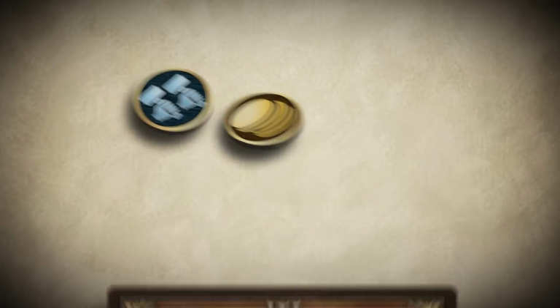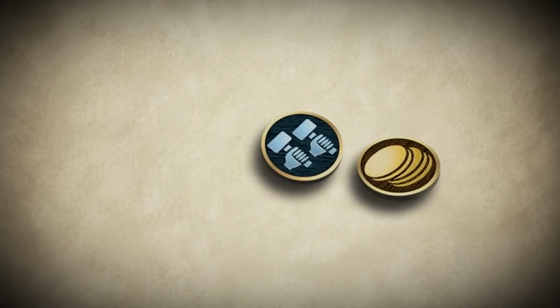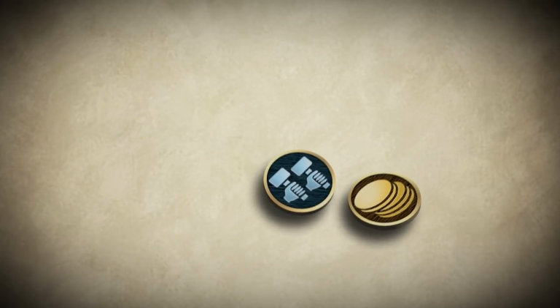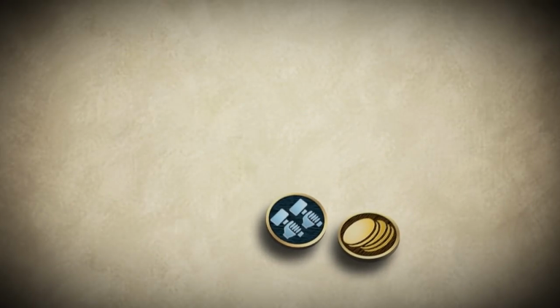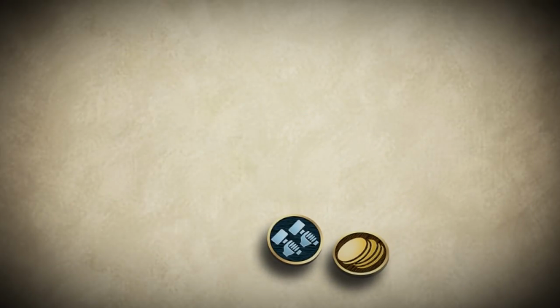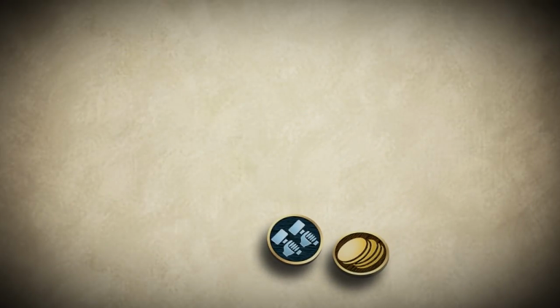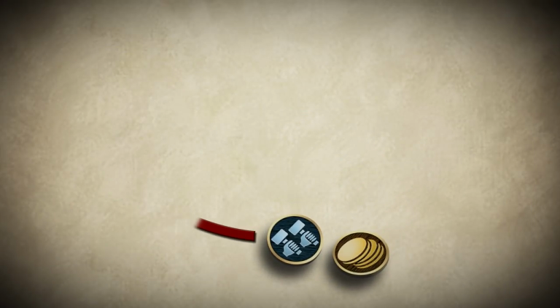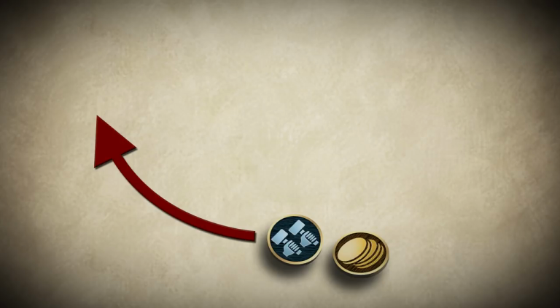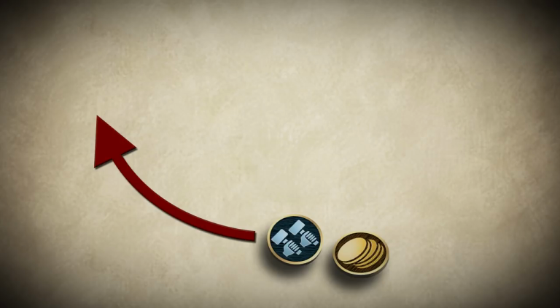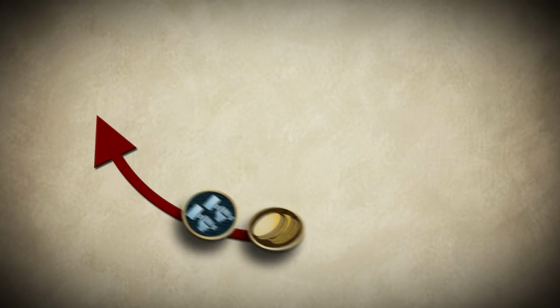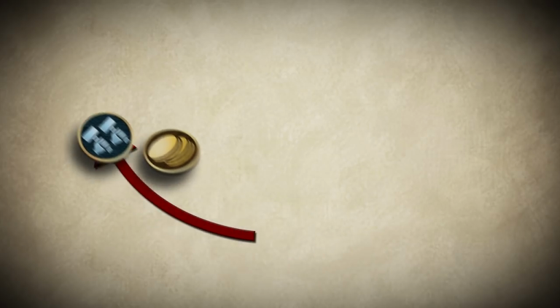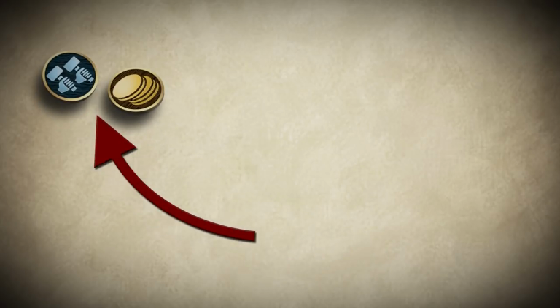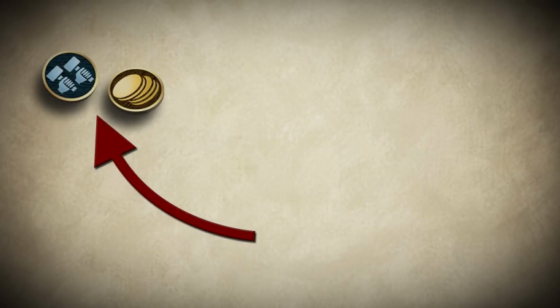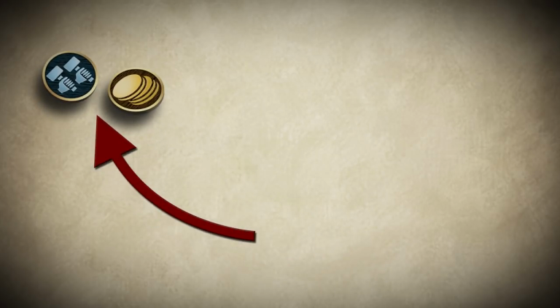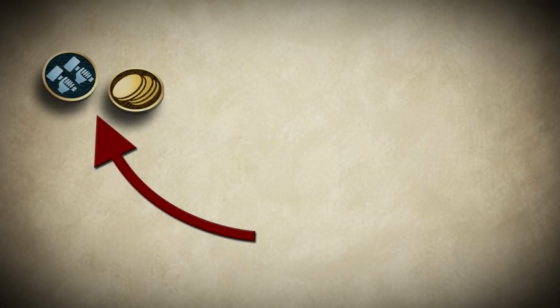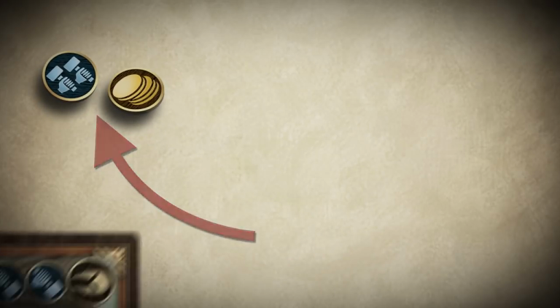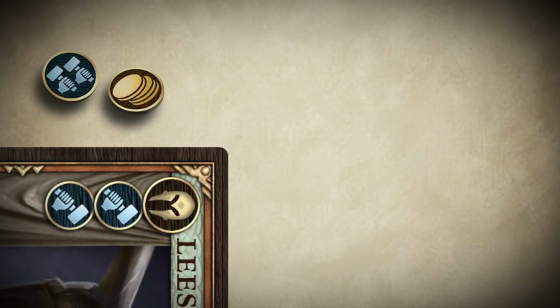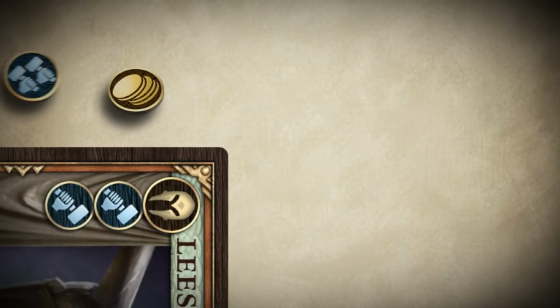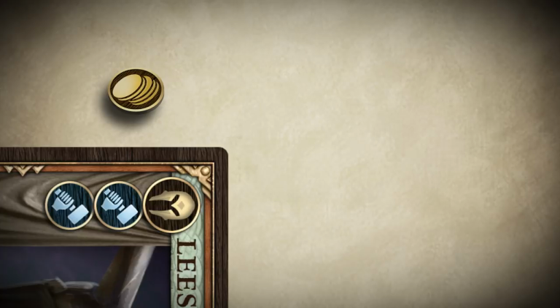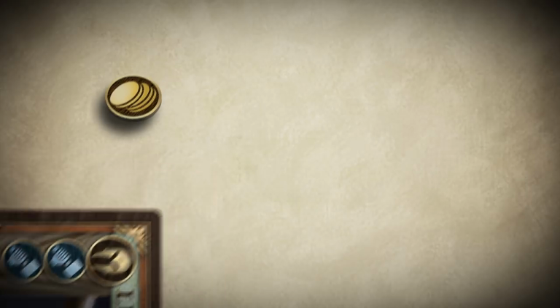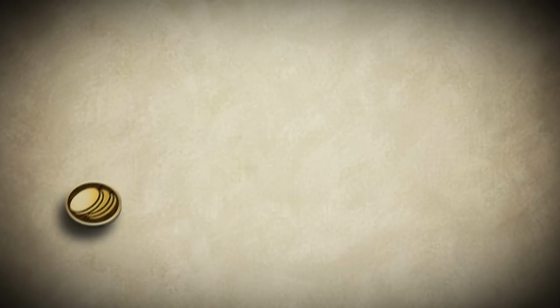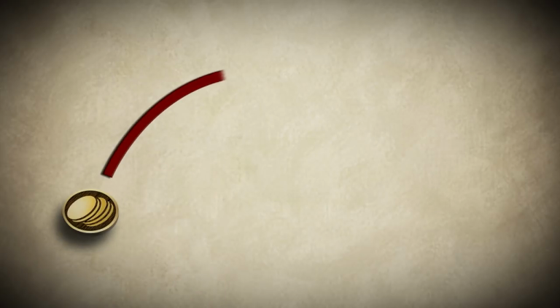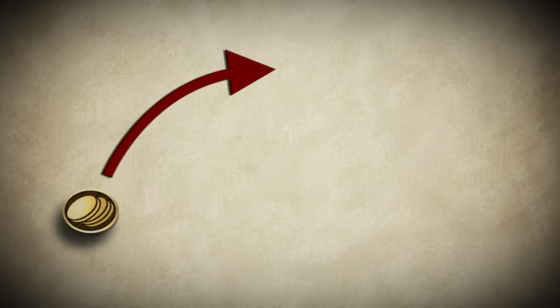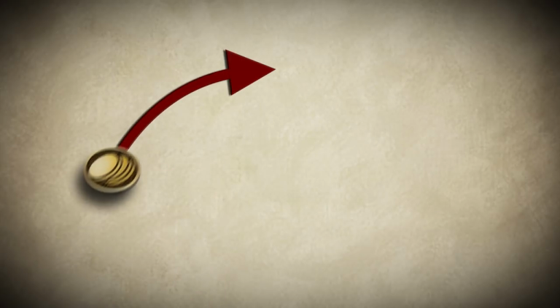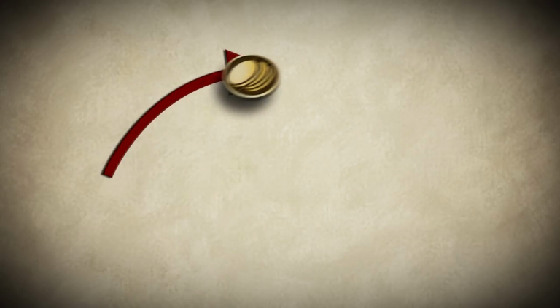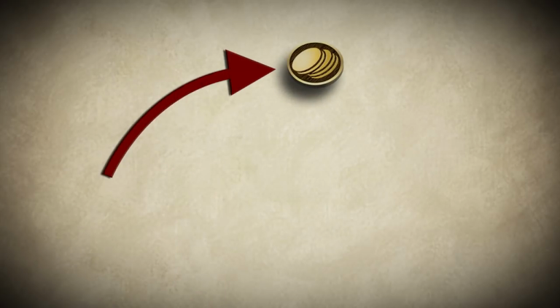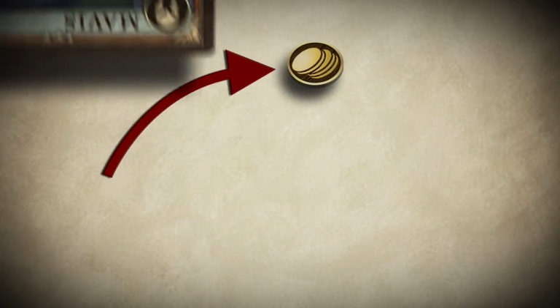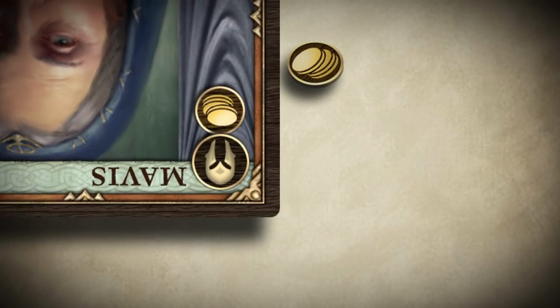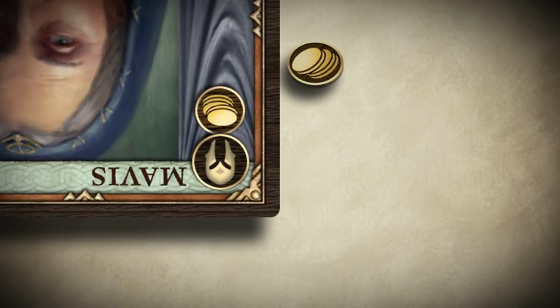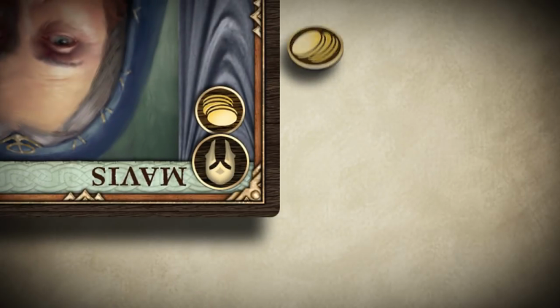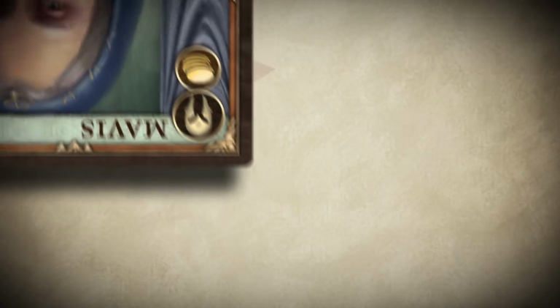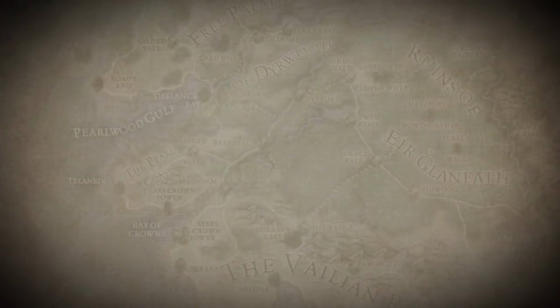After you have played as many cards as you want, any remaining resources are passed clockwise to the next player, who may then use them to build and hire cards from their own hand. This process continues until all players have had a chance to play cards, or there are no more resources left.